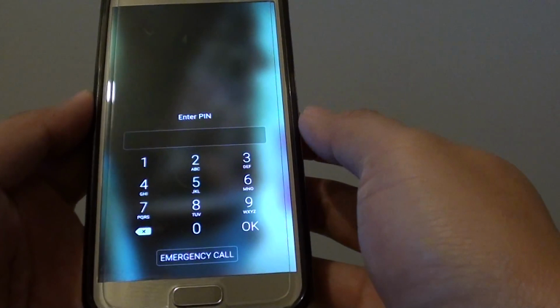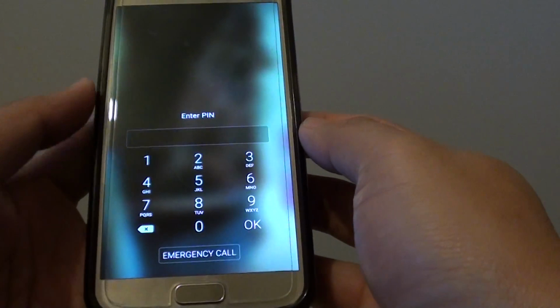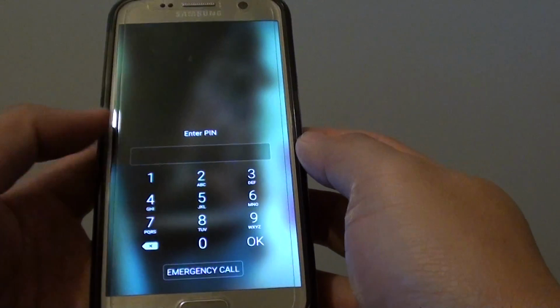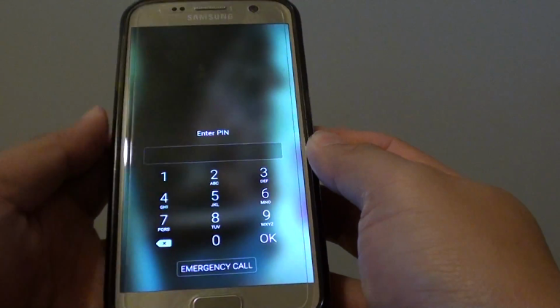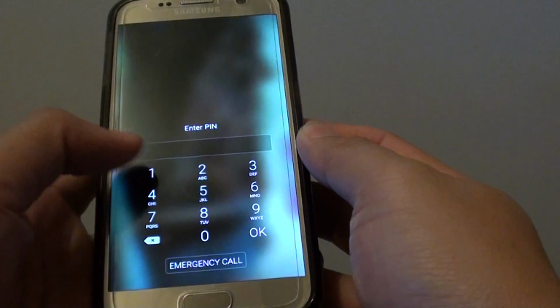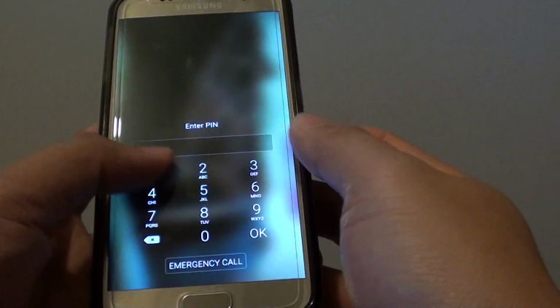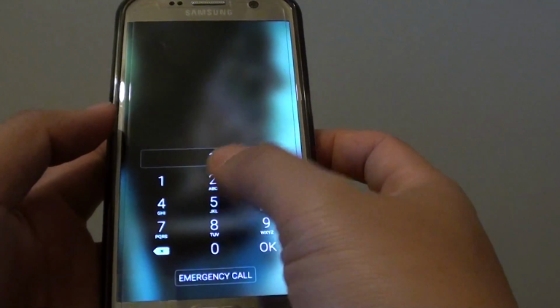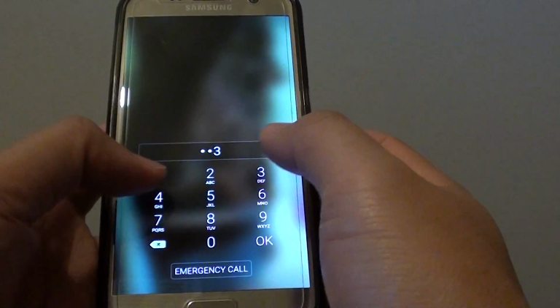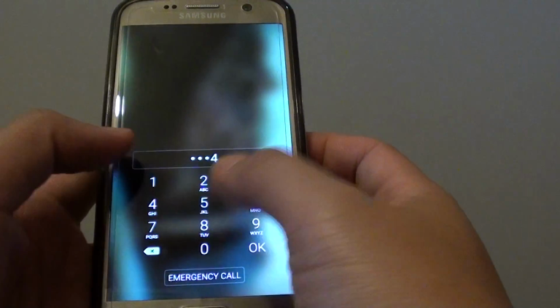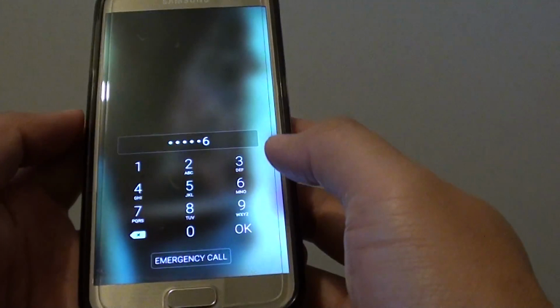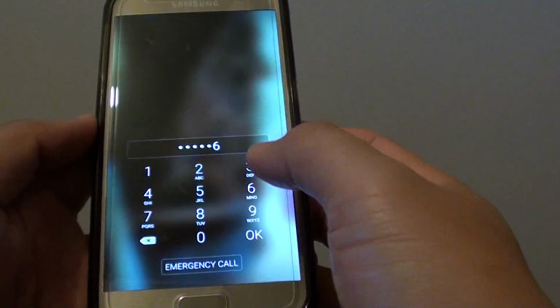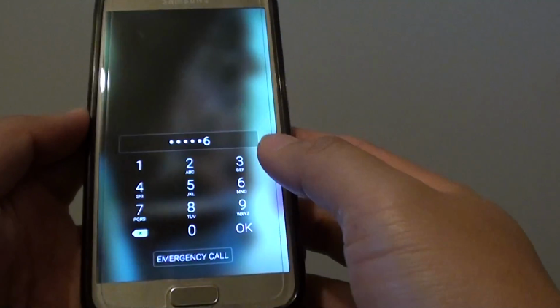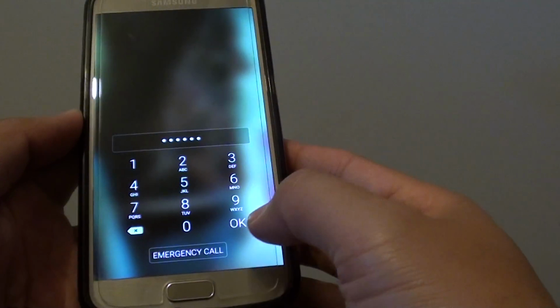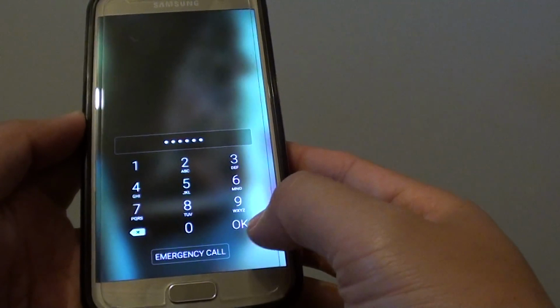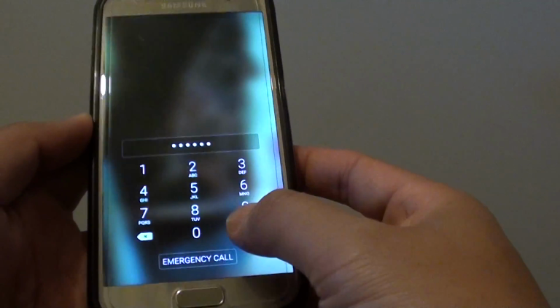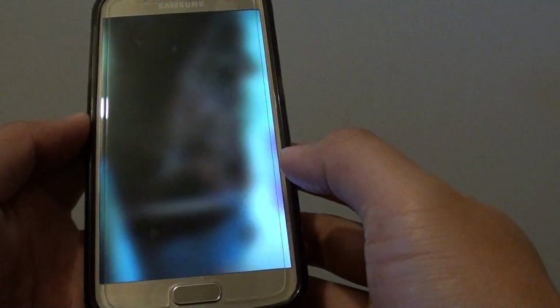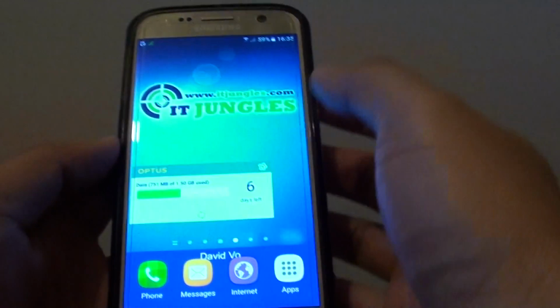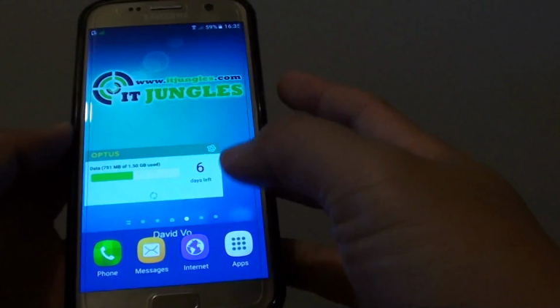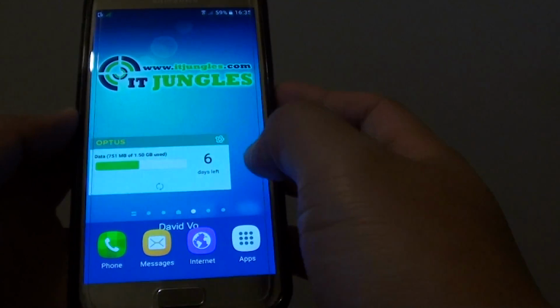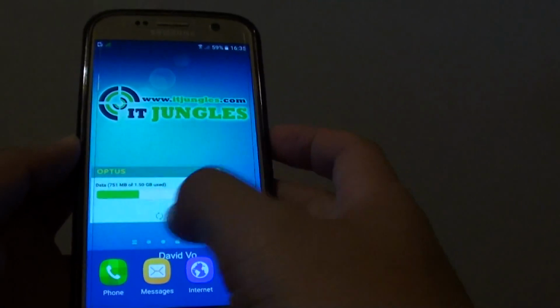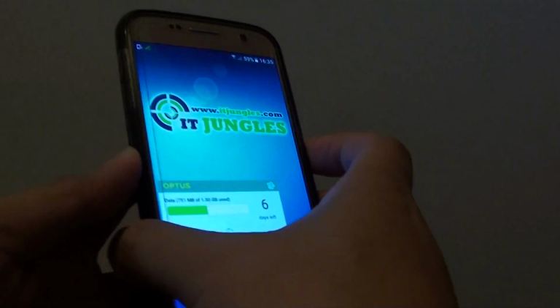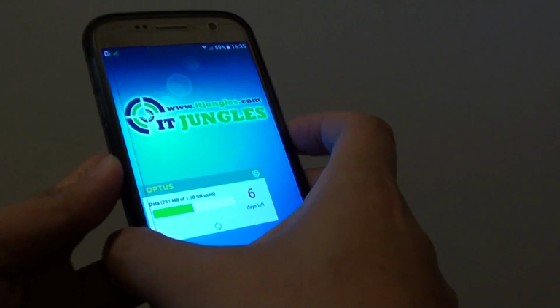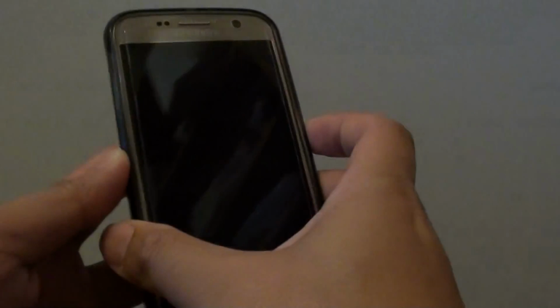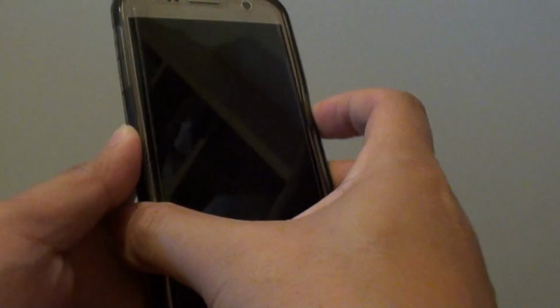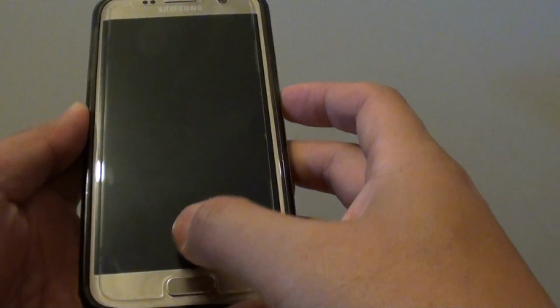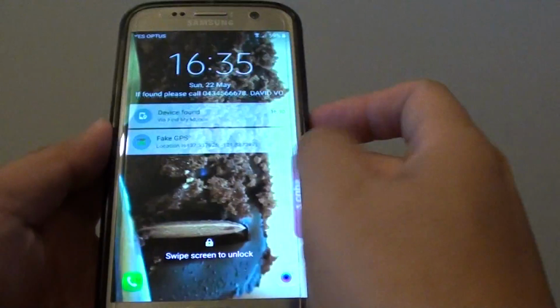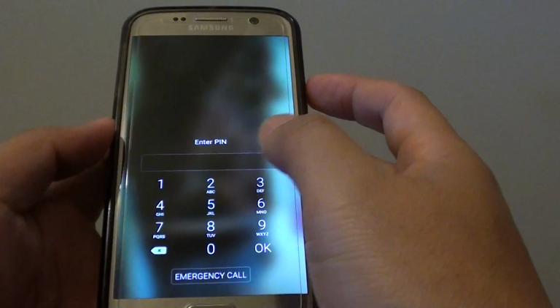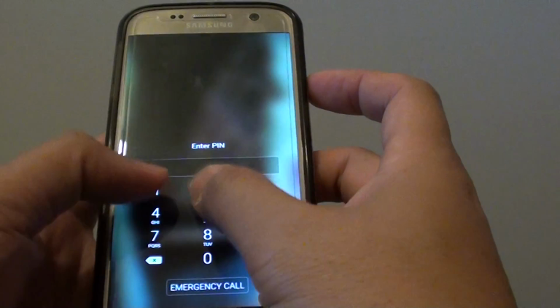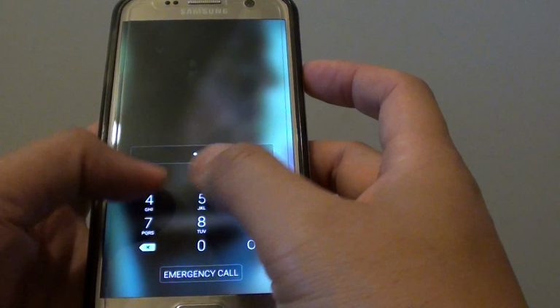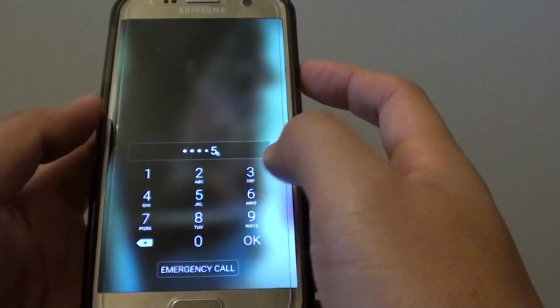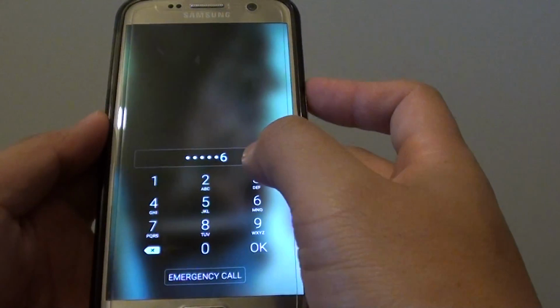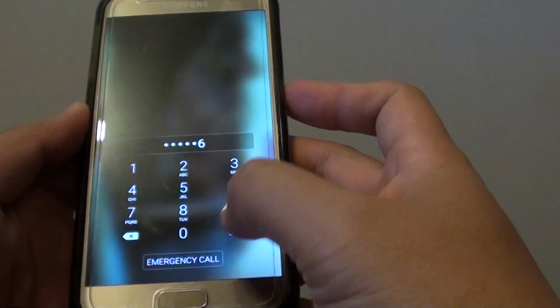You can see here the current PIN to the phone is 1-2-3-4-5-6. If I tap OK, I can get access to the phone. Now, to get access to the phone with a different PIN, you need to first make sure that remote control is turned on.